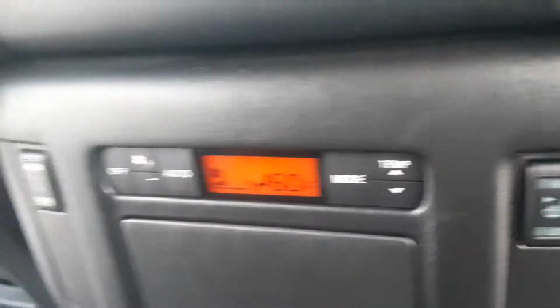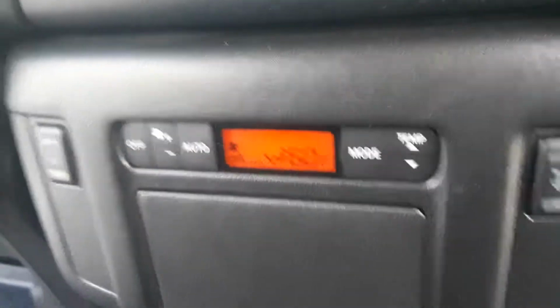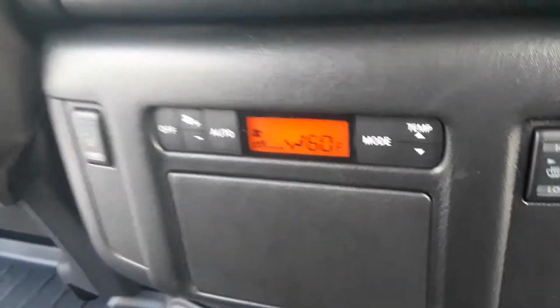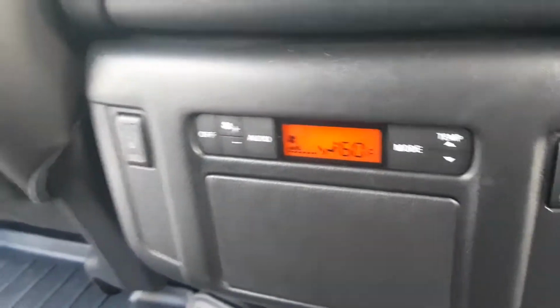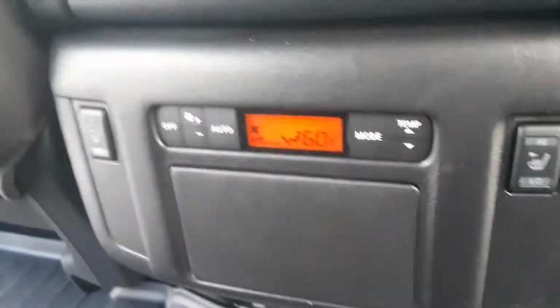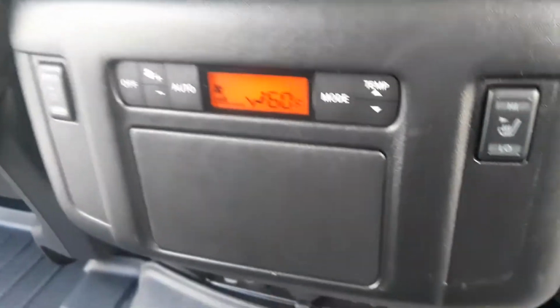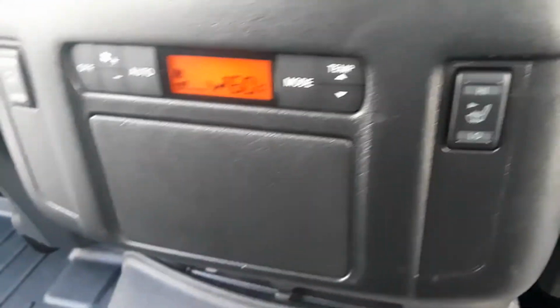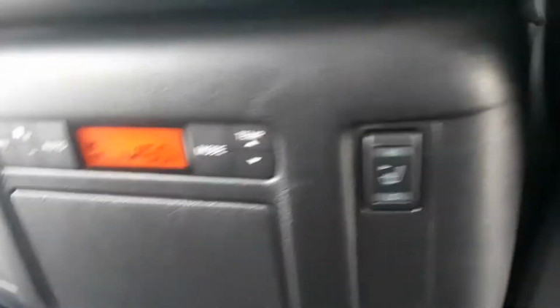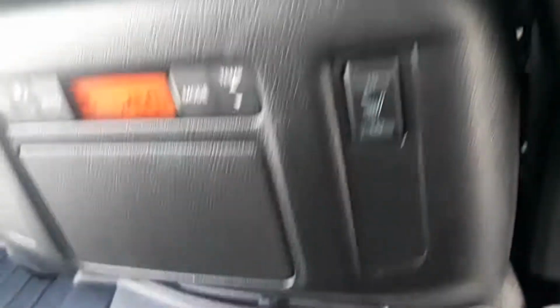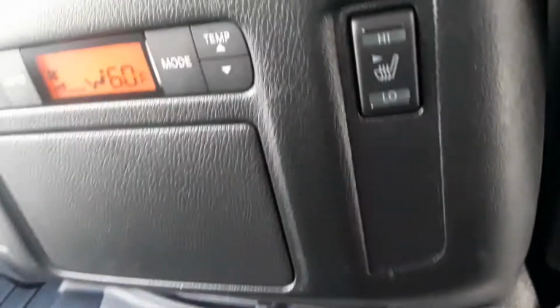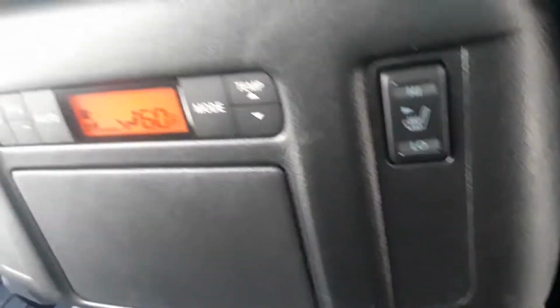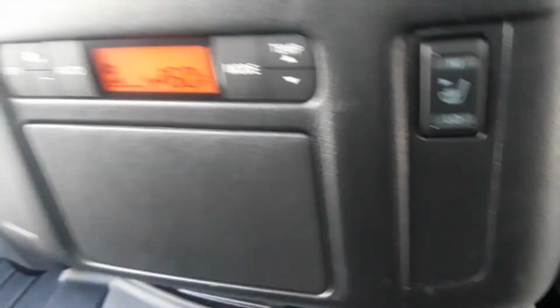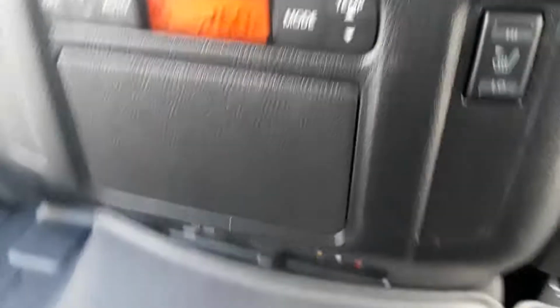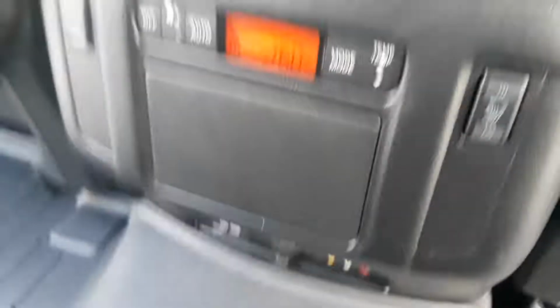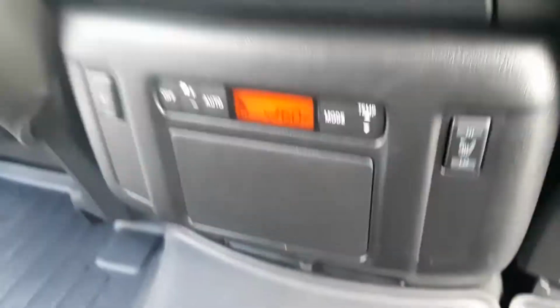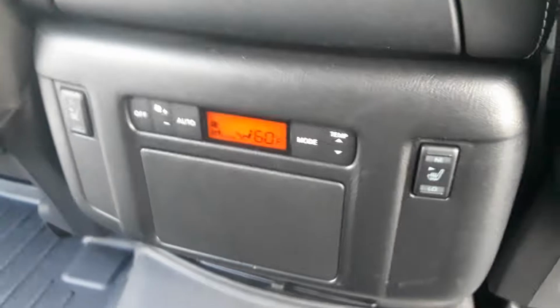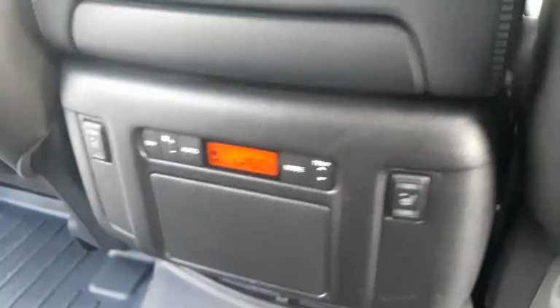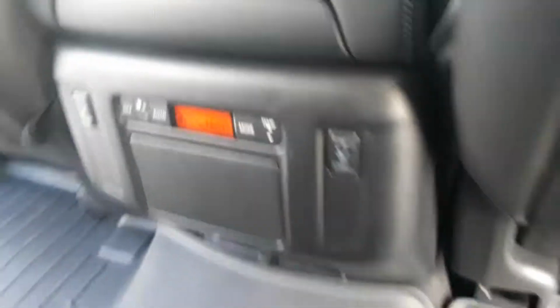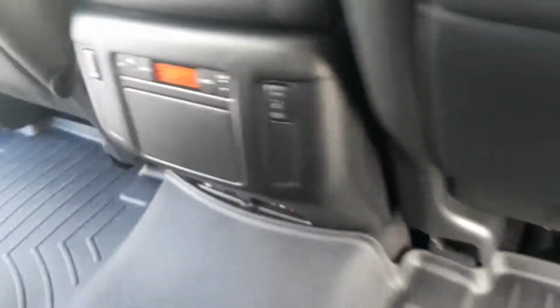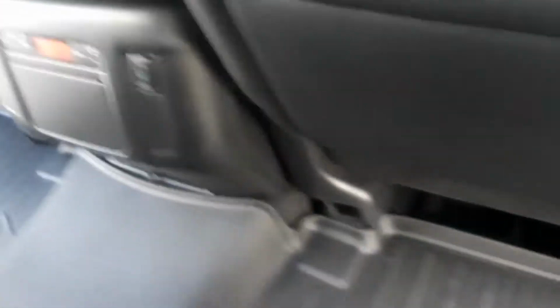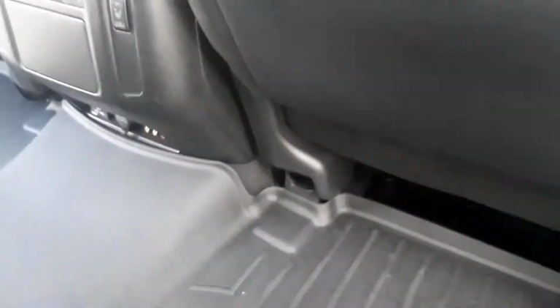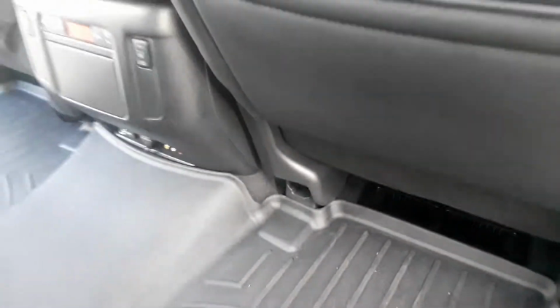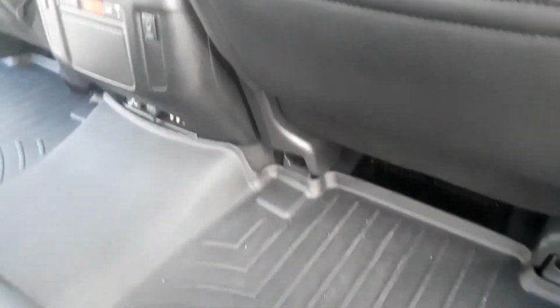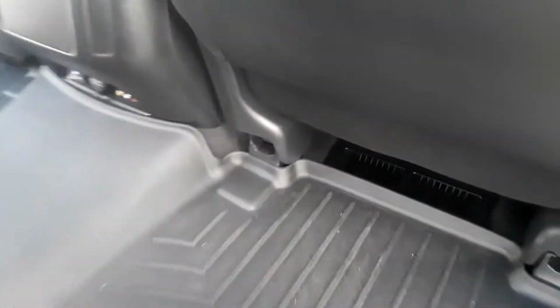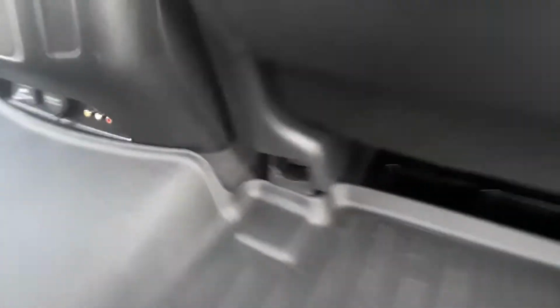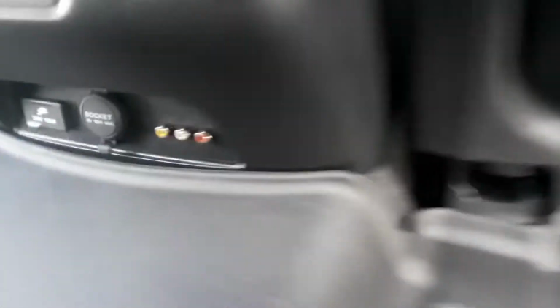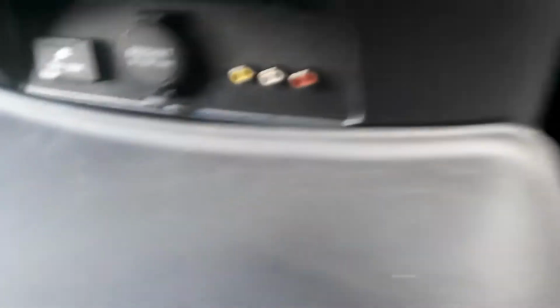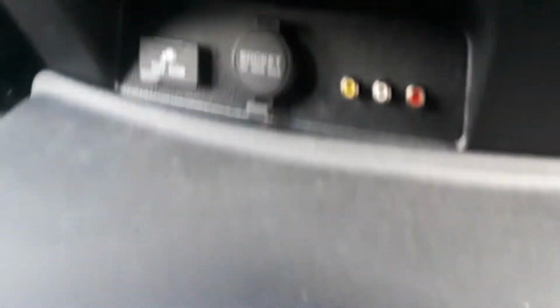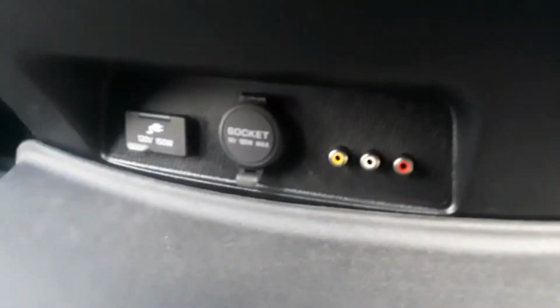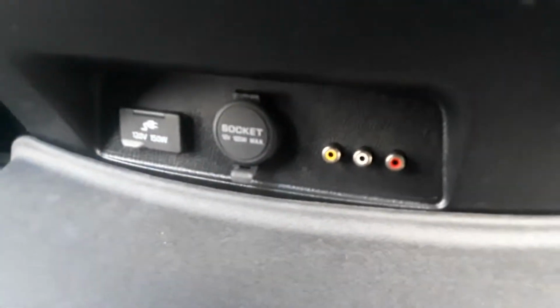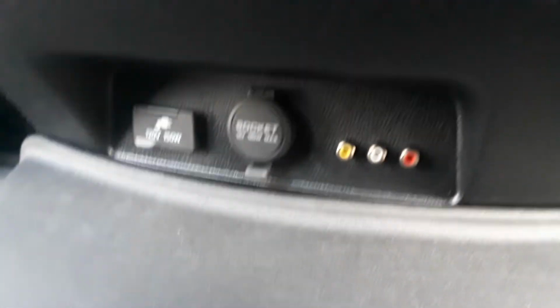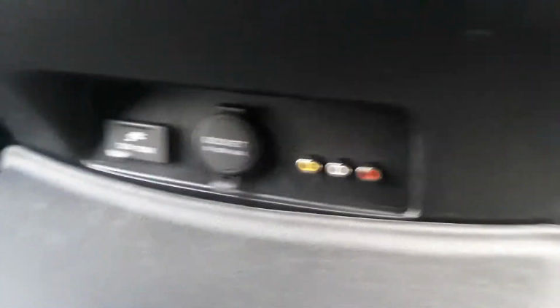You got your nice cup holders, and there's climate control back here — they can solely control their climate with heated seats, and you can plug in what you want down there.